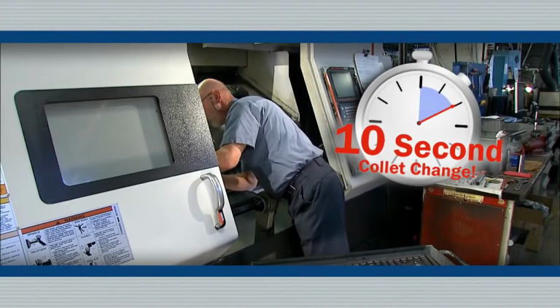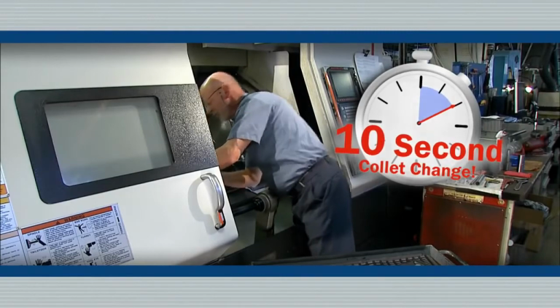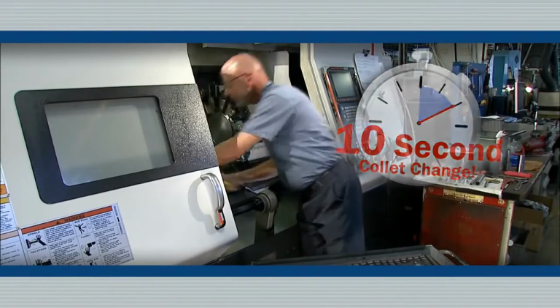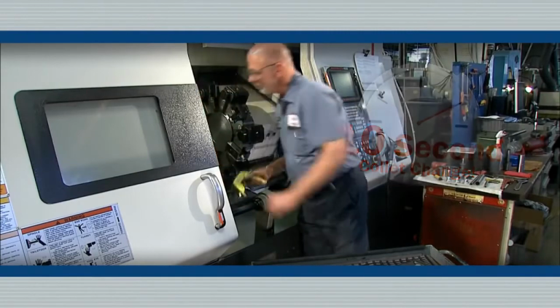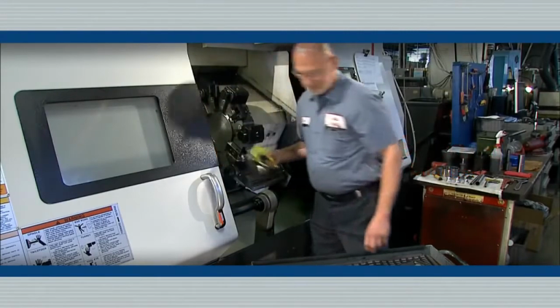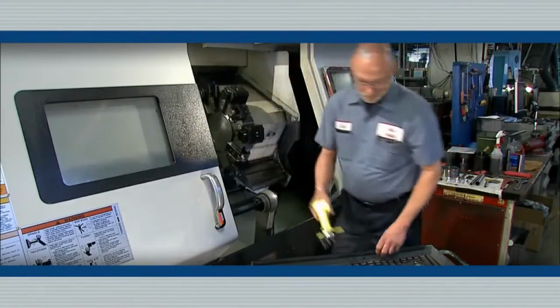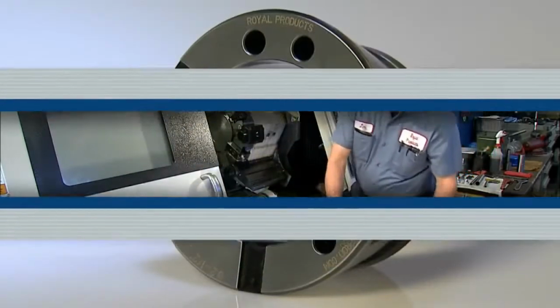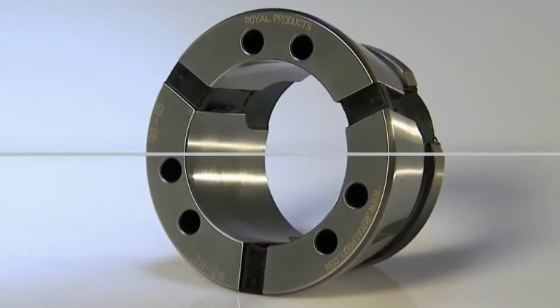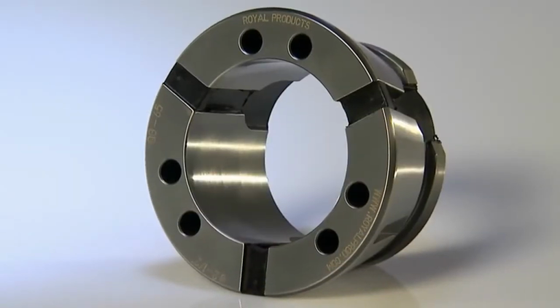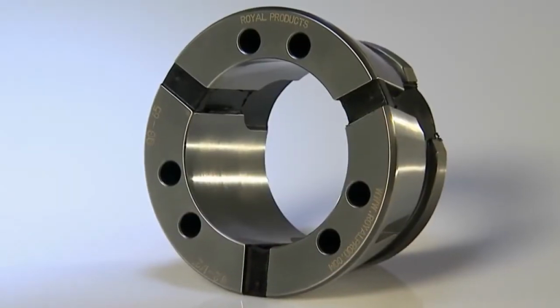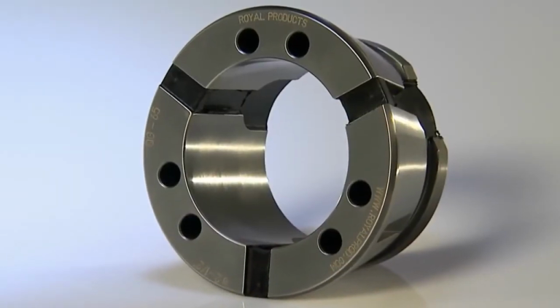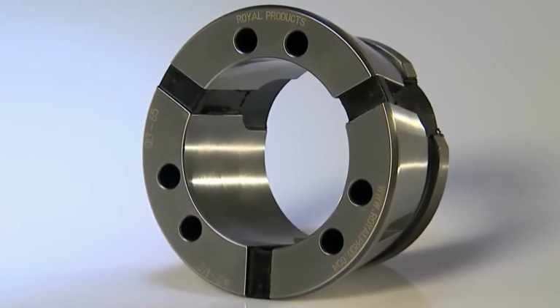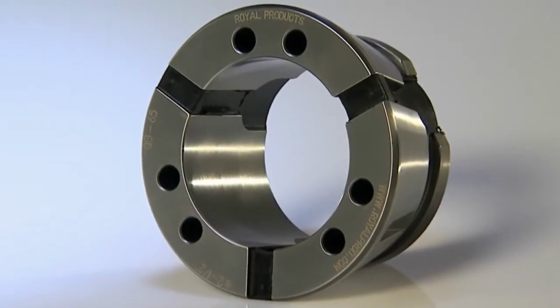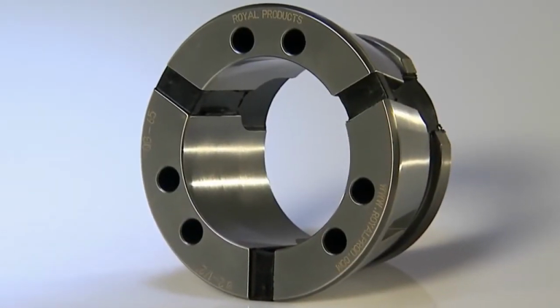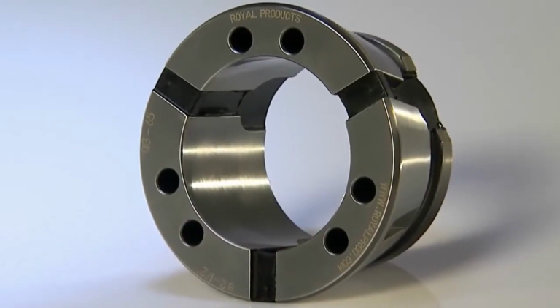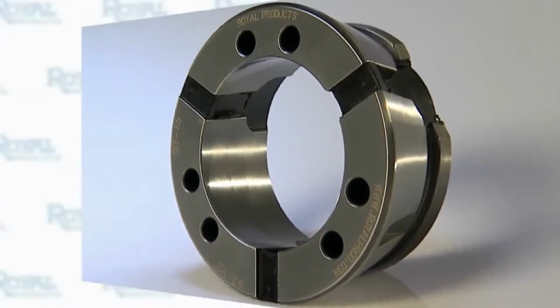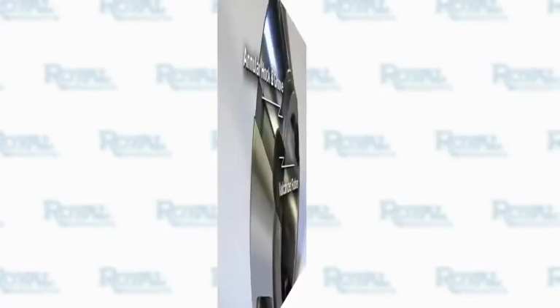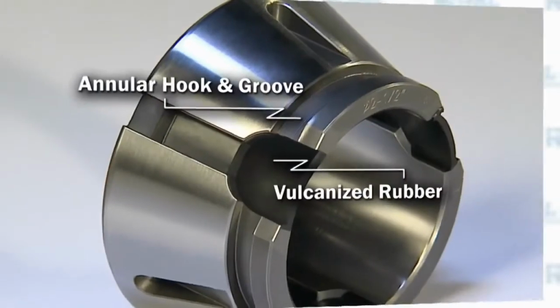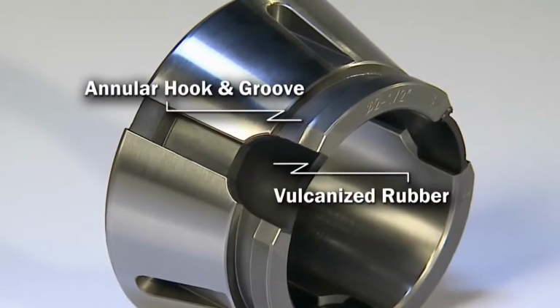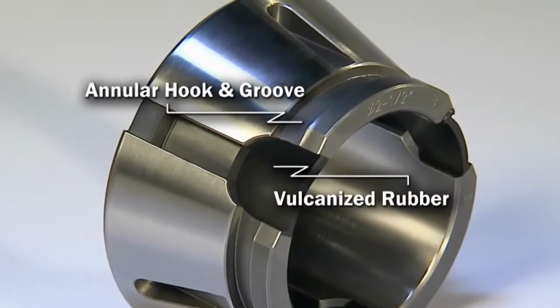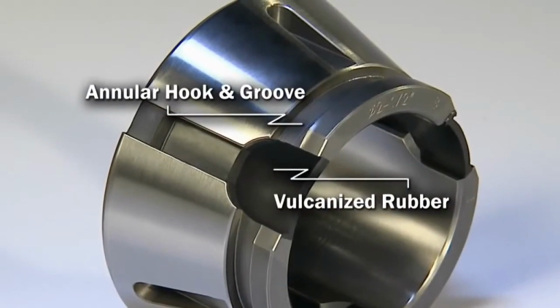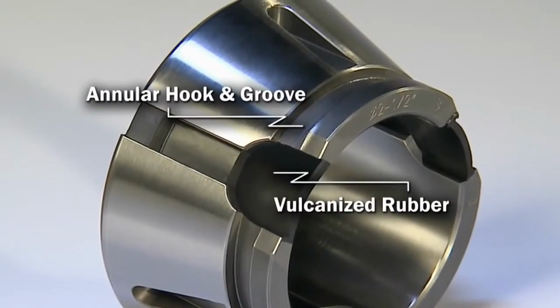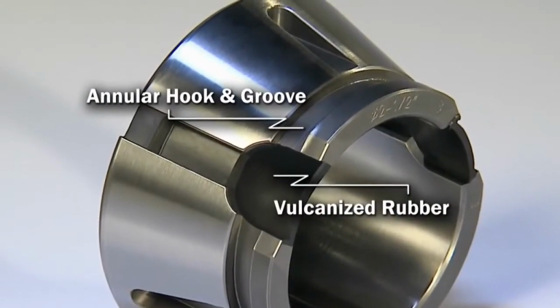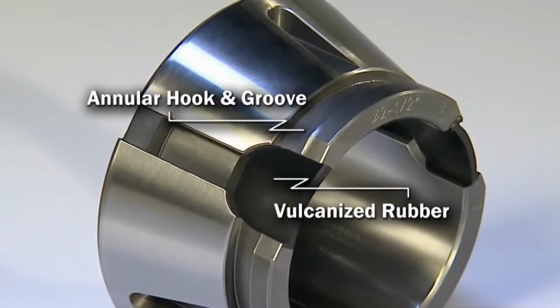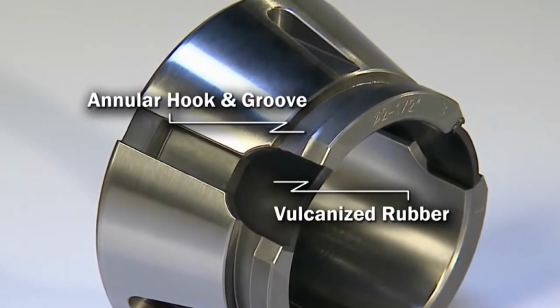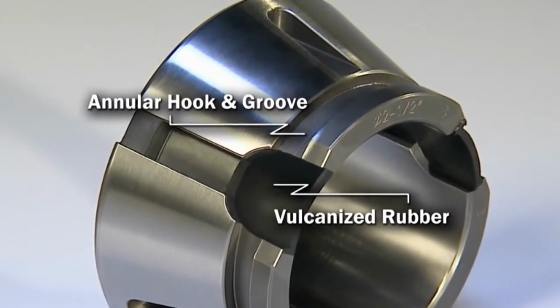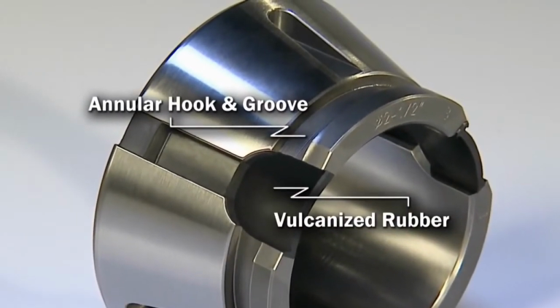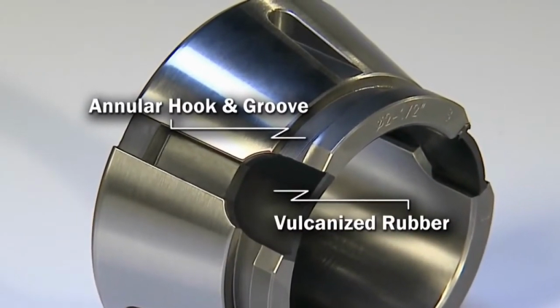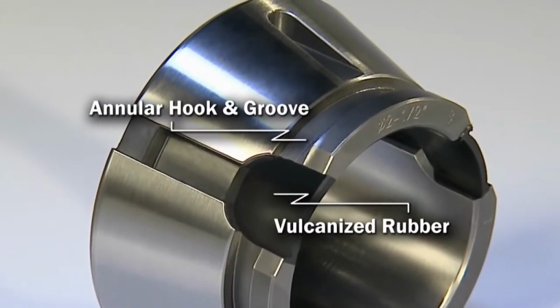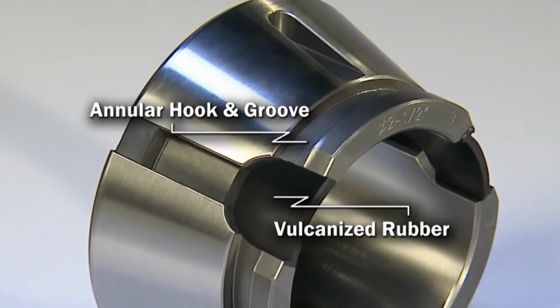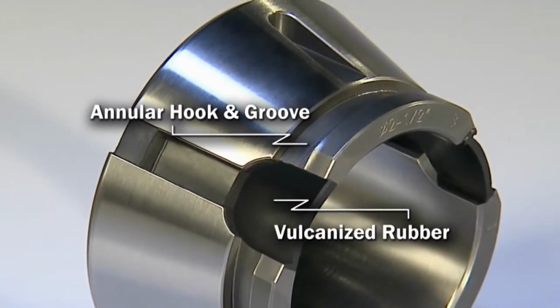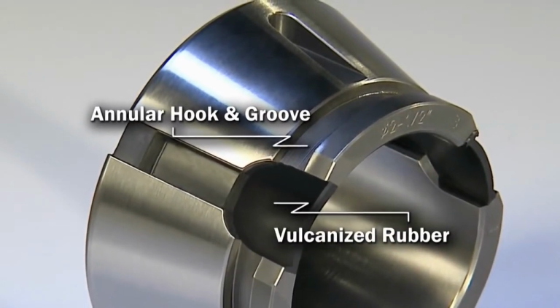Here's how it works. The collets are made of hardened steel segments that are securely joined by vulcanized rubber and feature an annular hook and groove configuration.